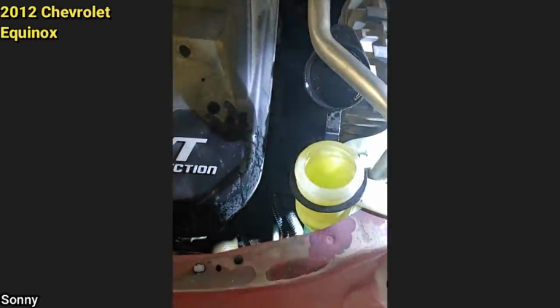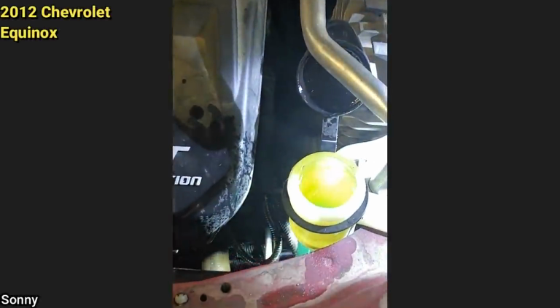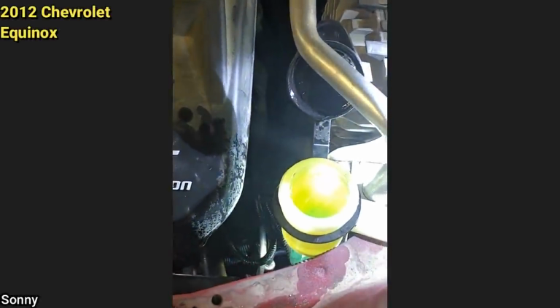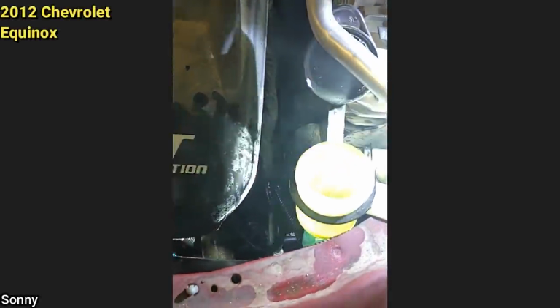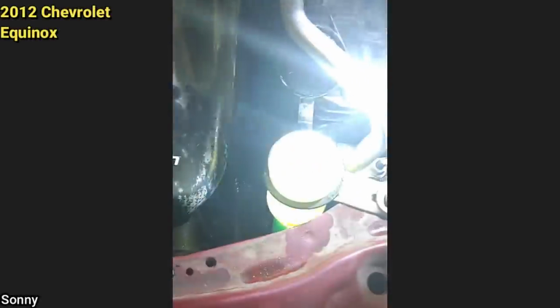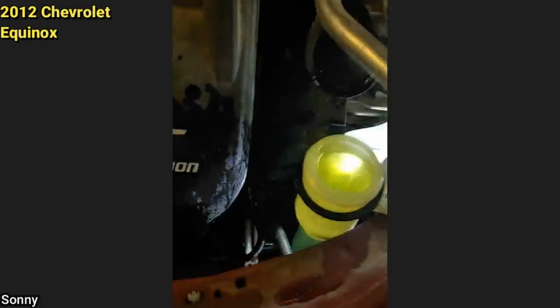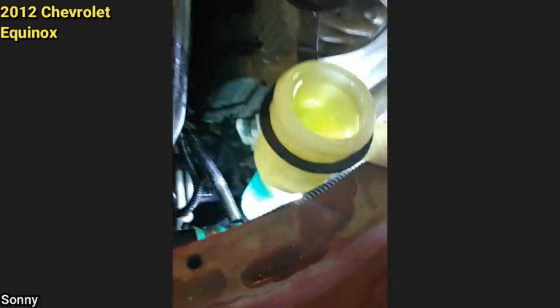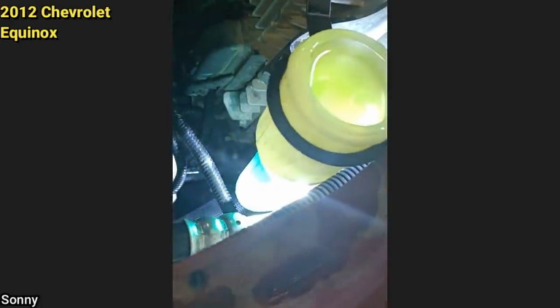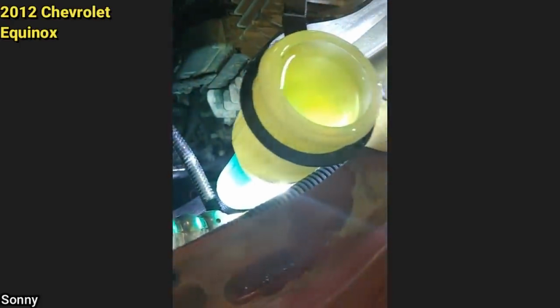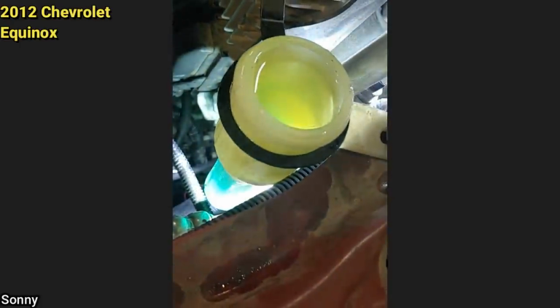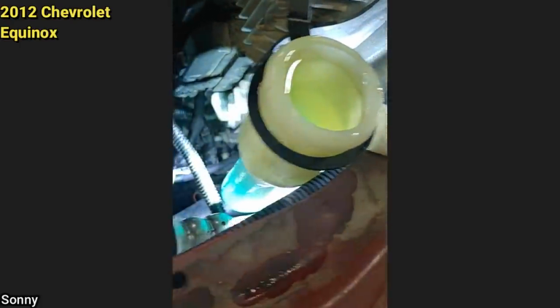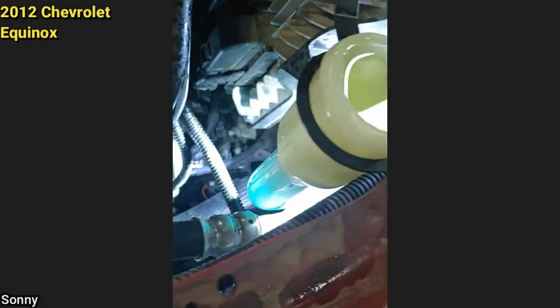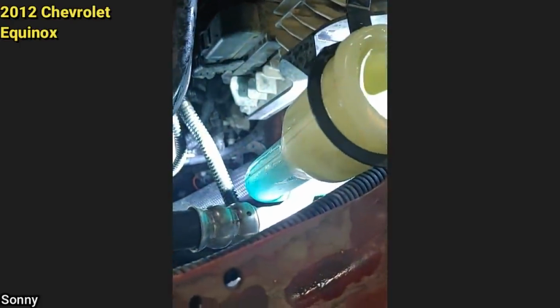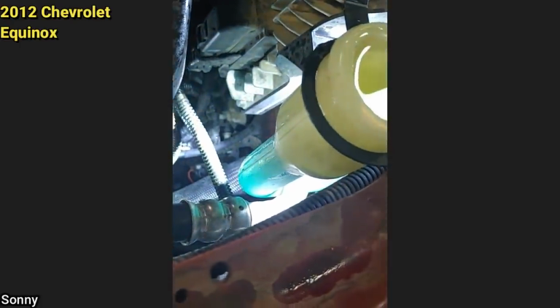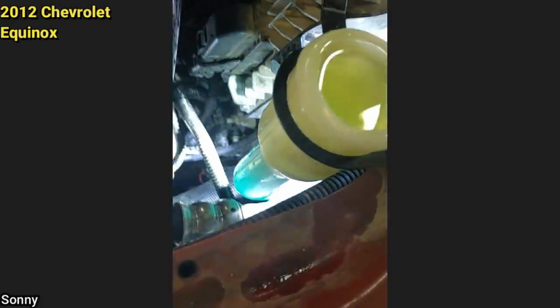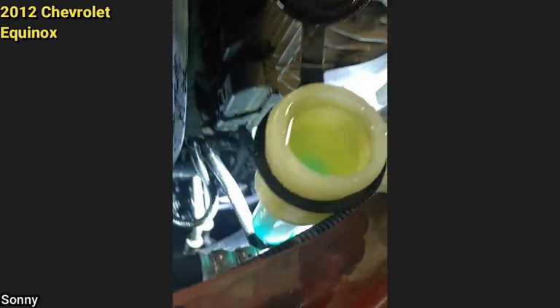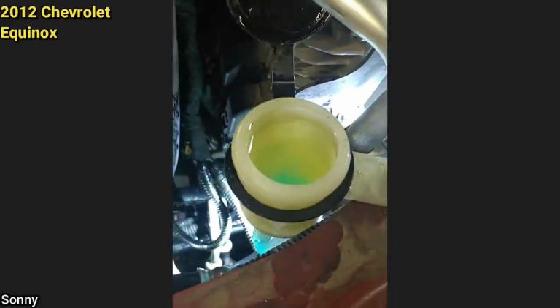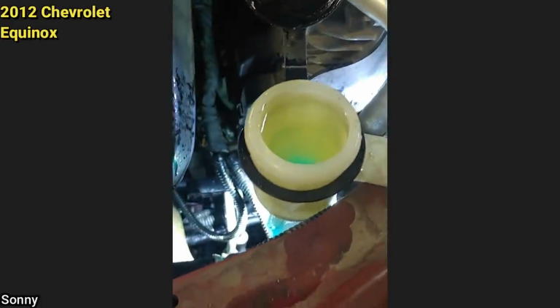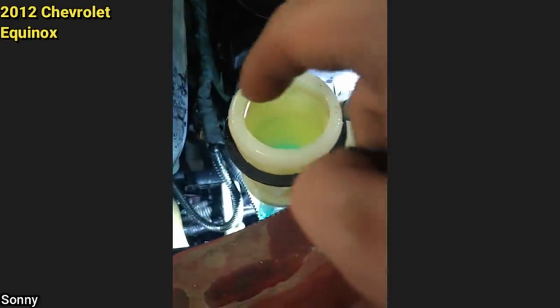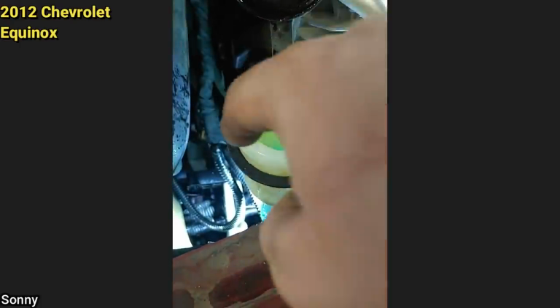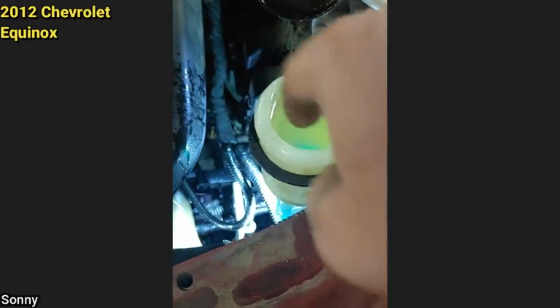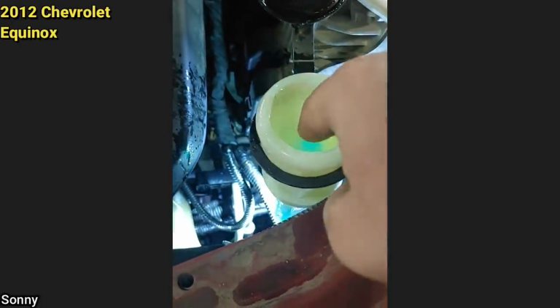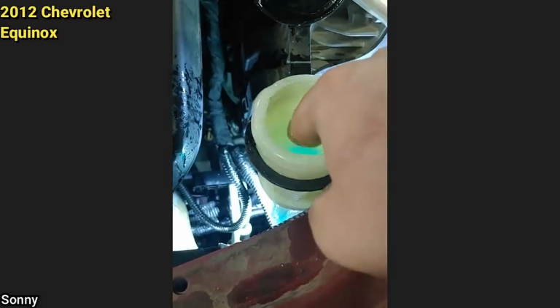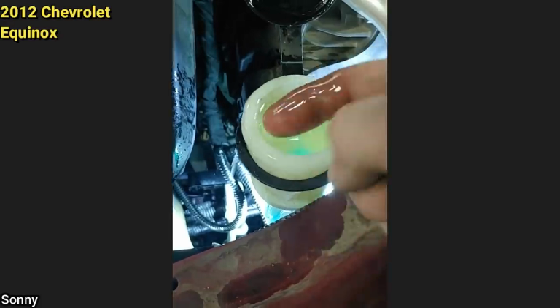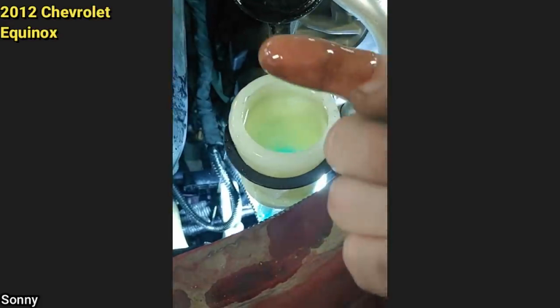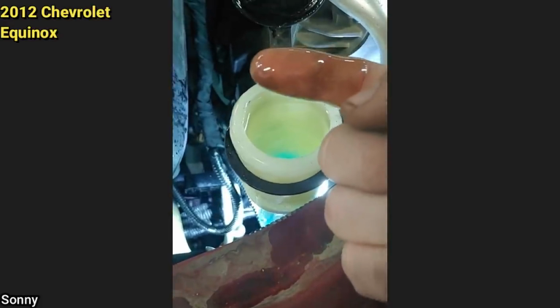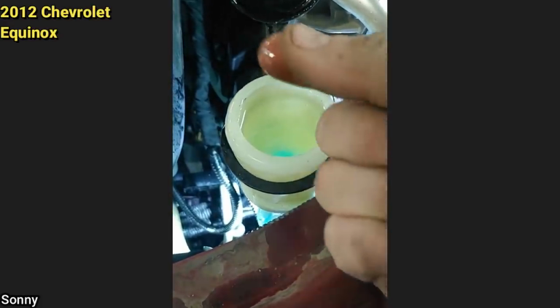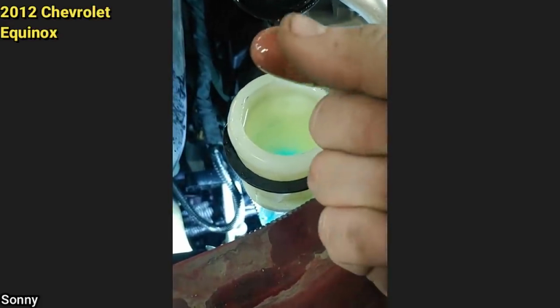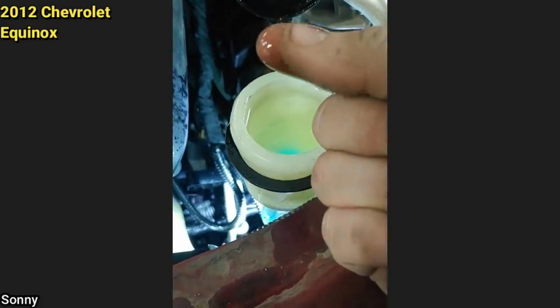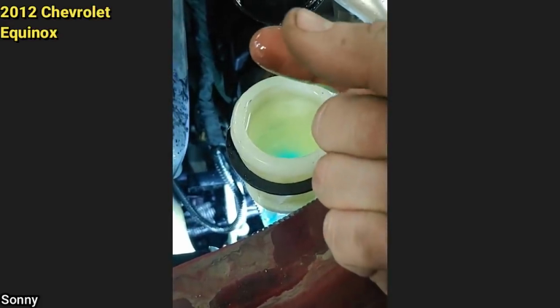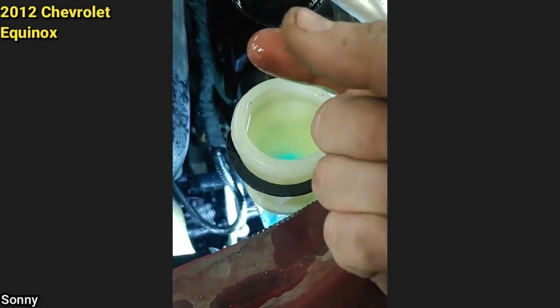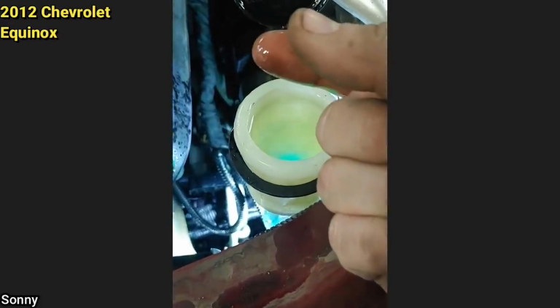Something seemed off about this oil change. If you look right there, there's the washer fluid. But what is this? That's vegetable oil.